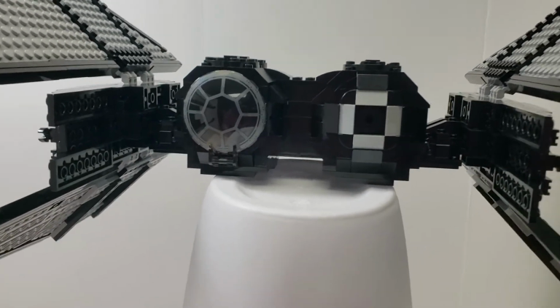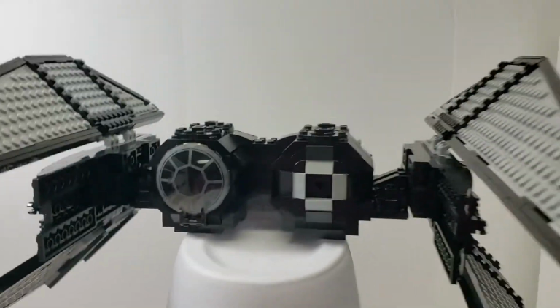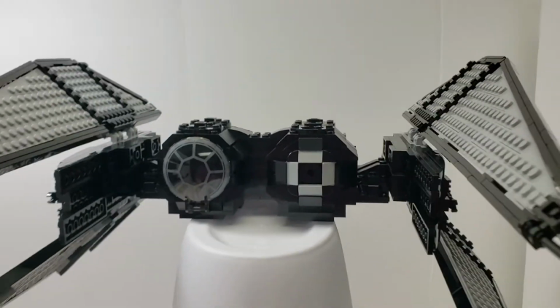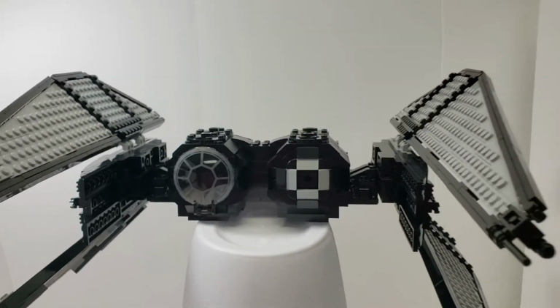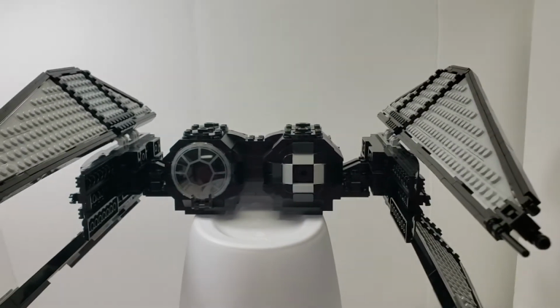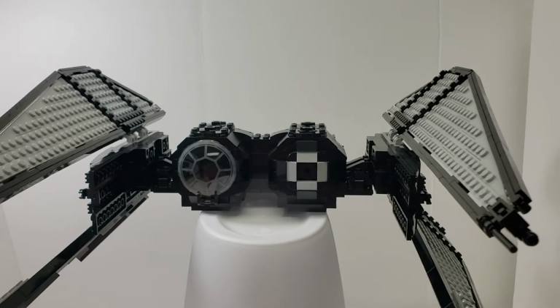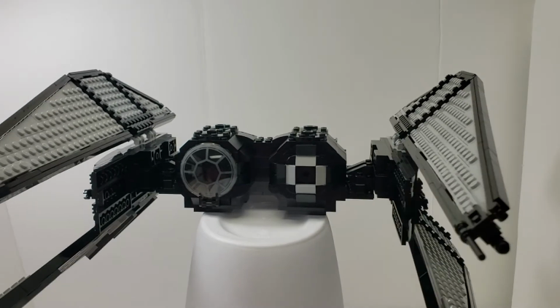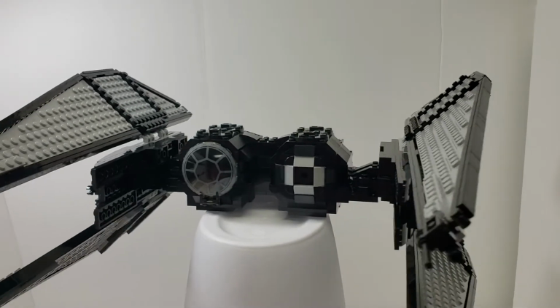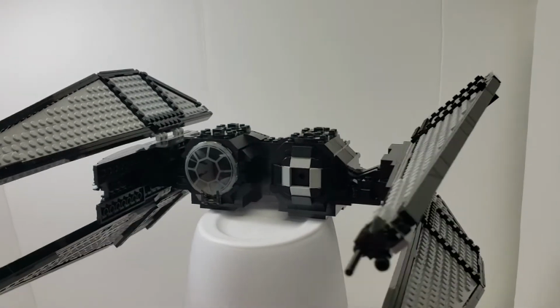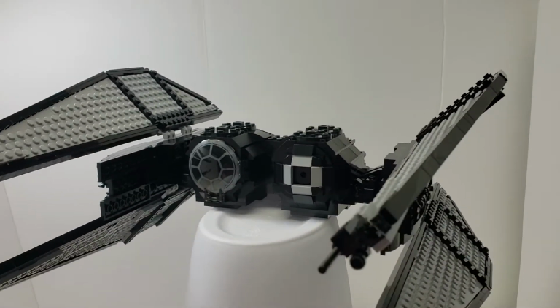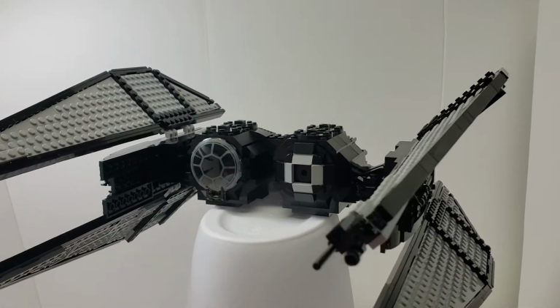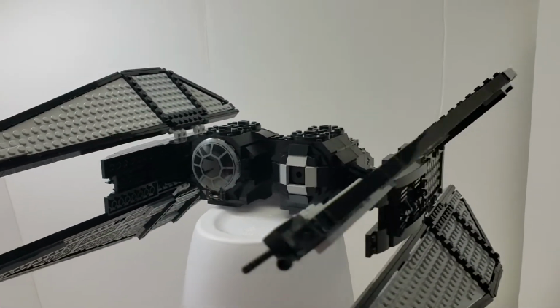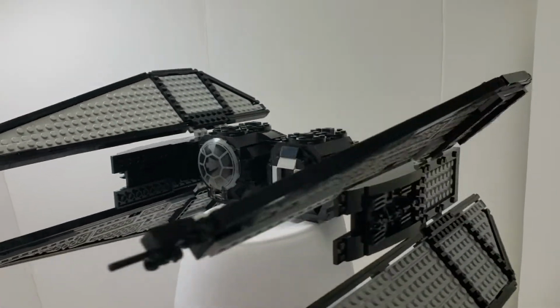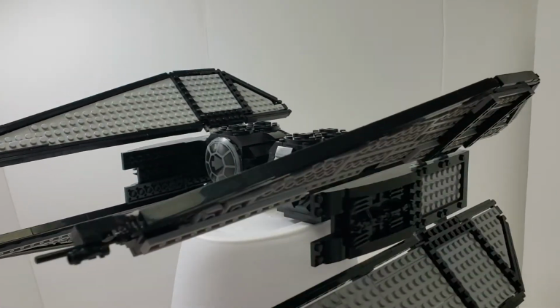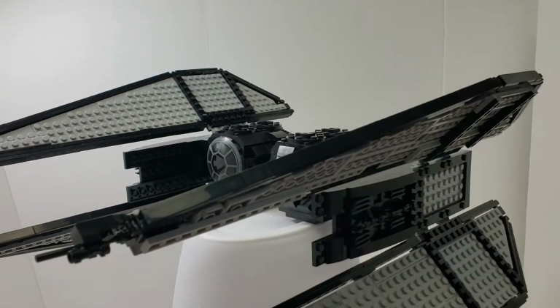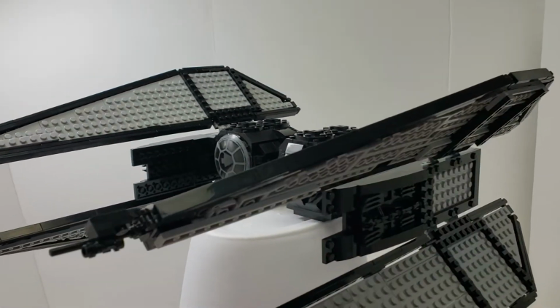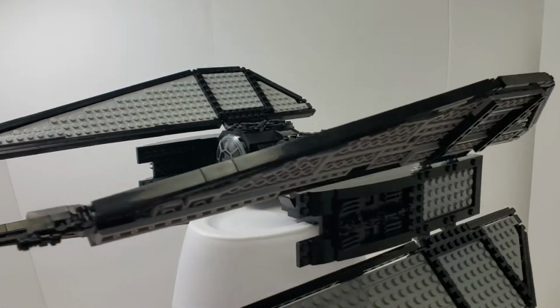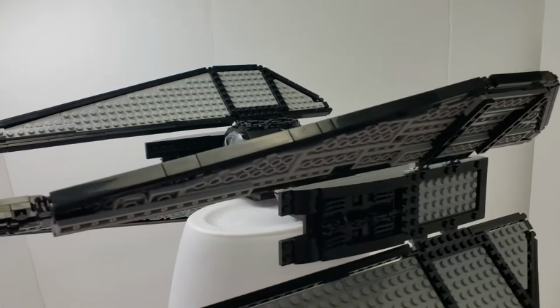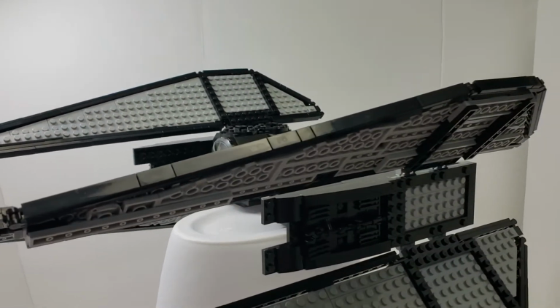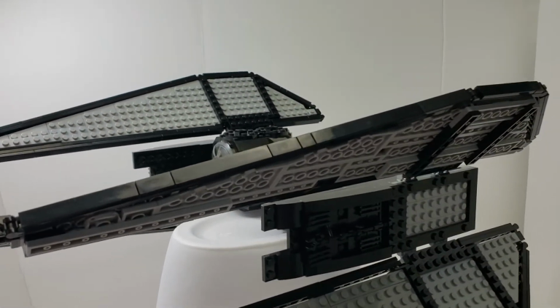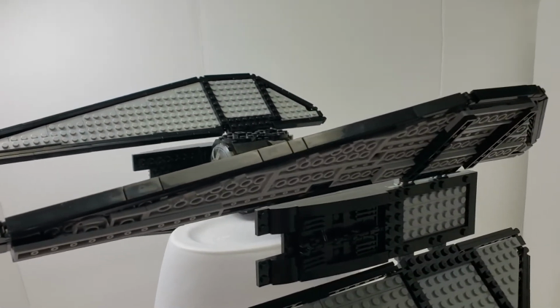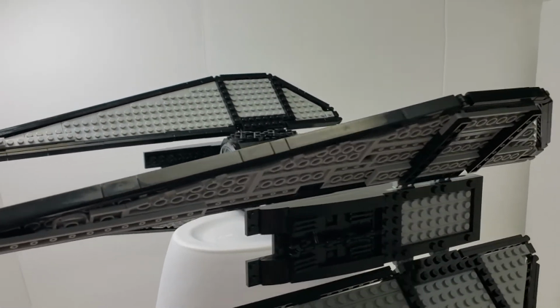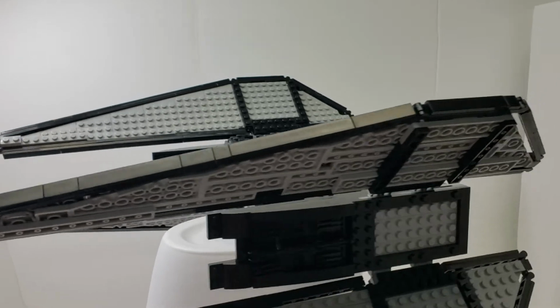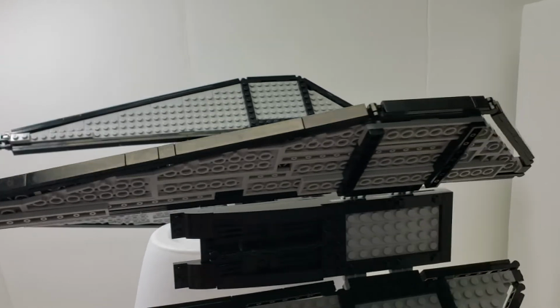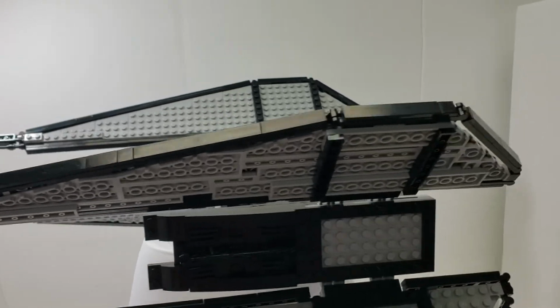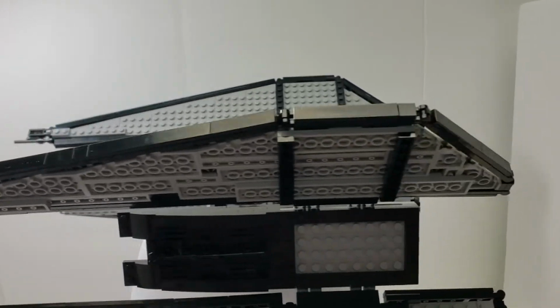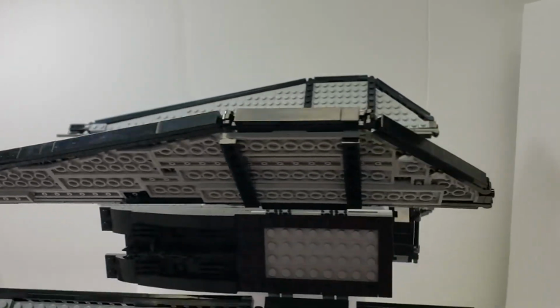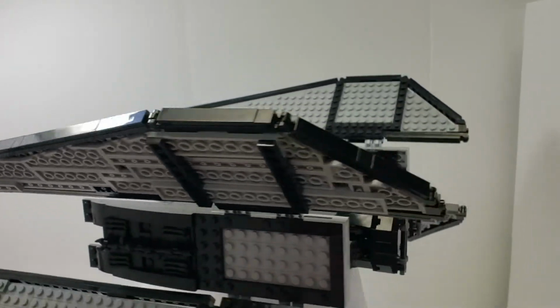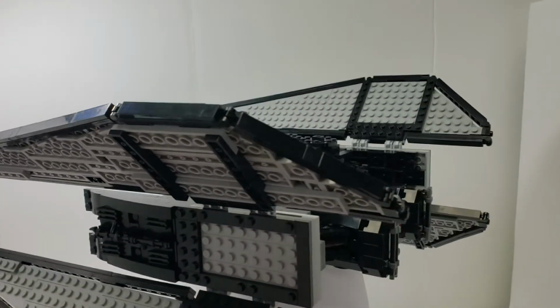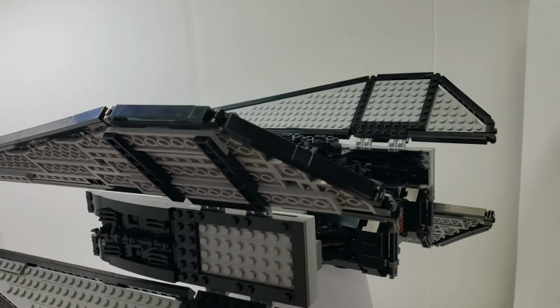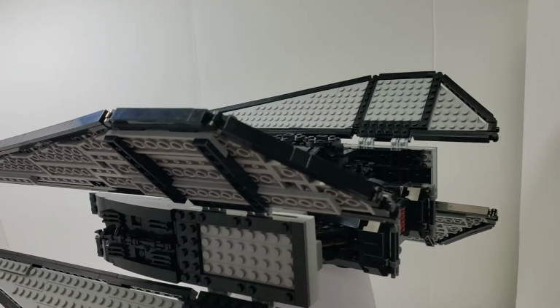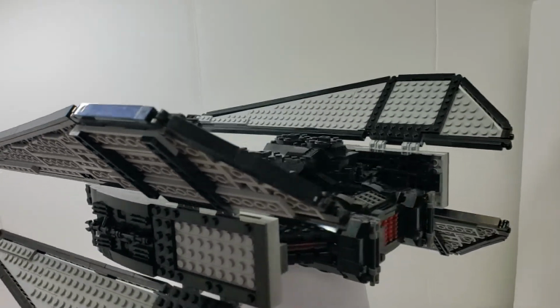The wings I did kind of using the Solo TIE fighter technique where you have like tiles on the side to represent the outer color.